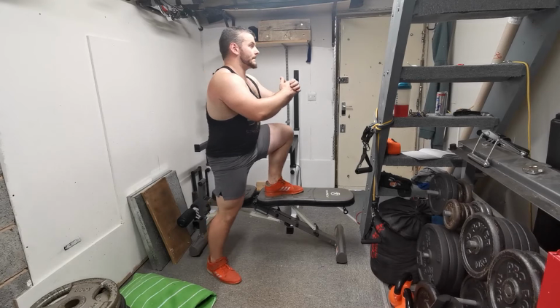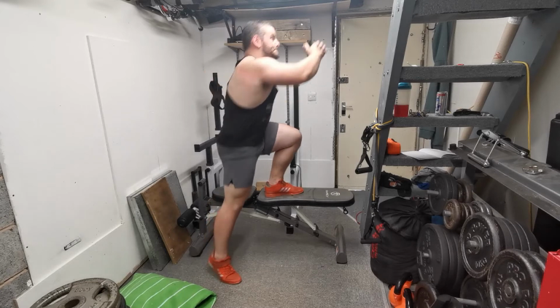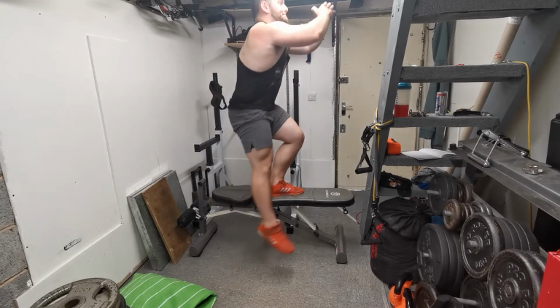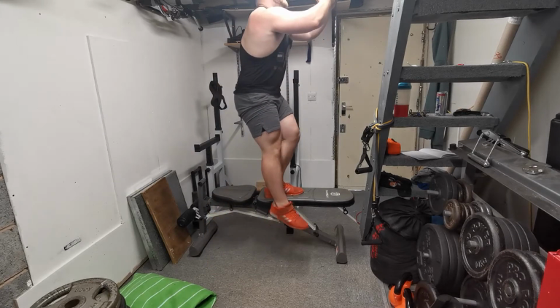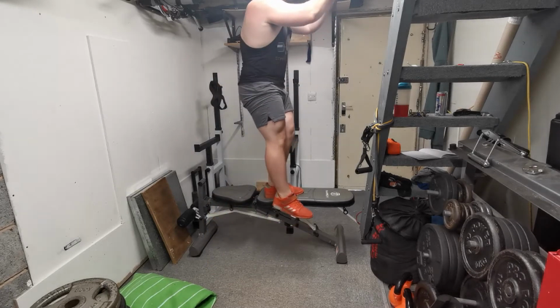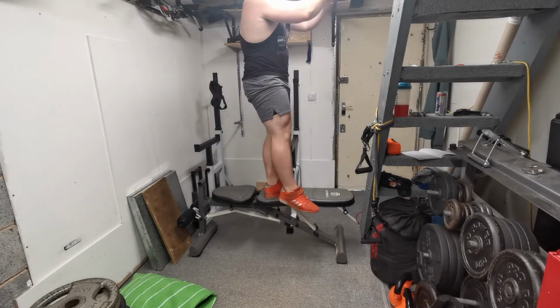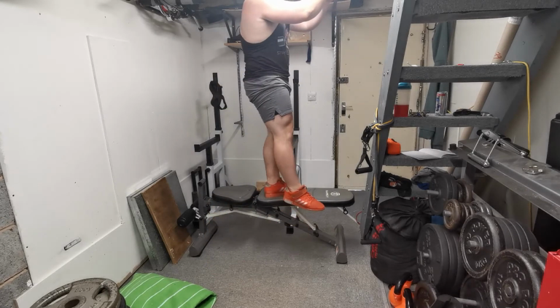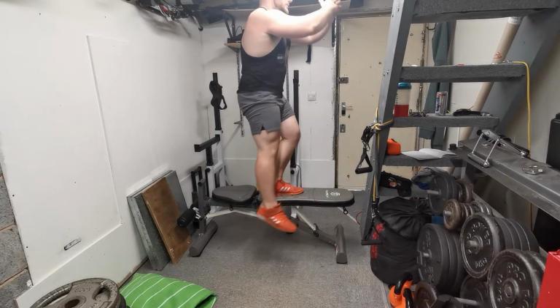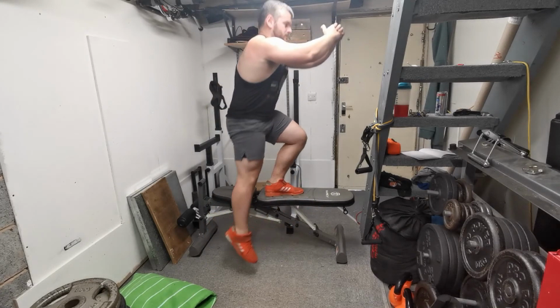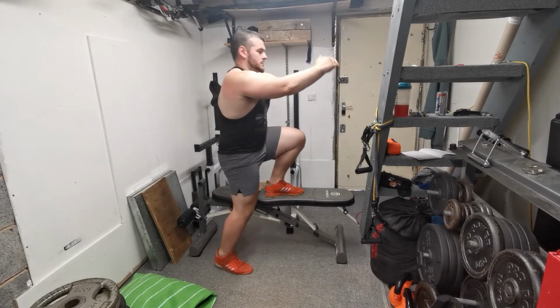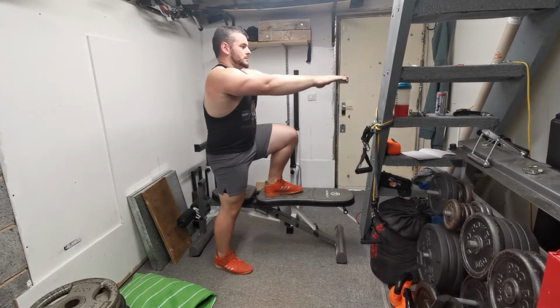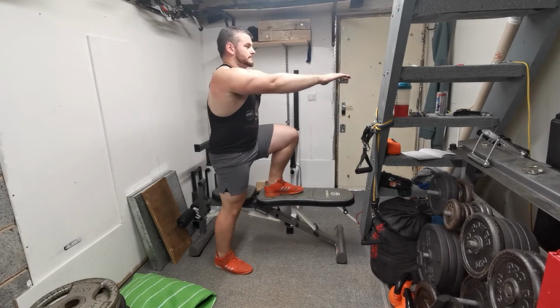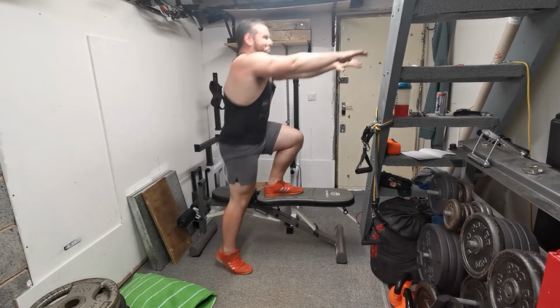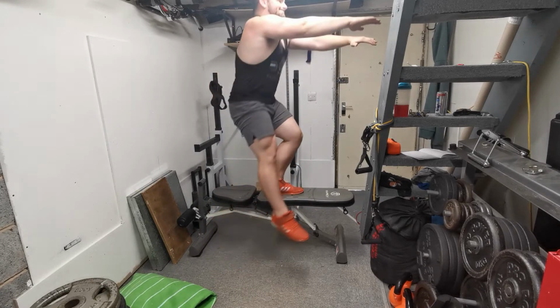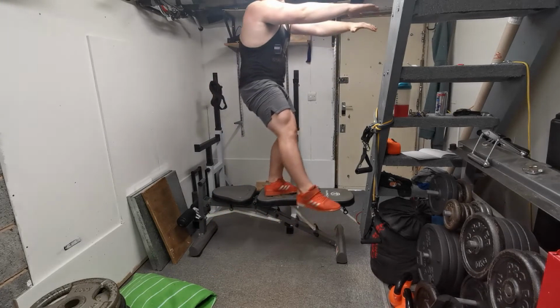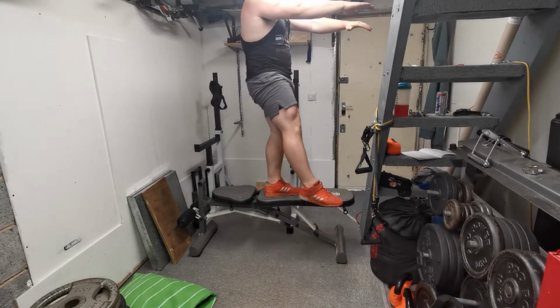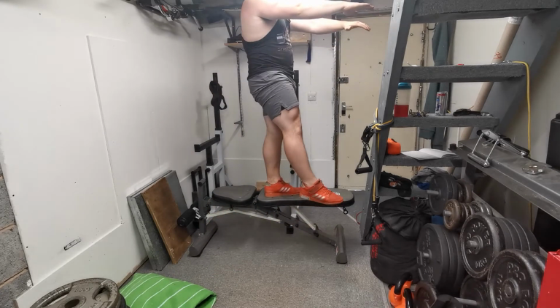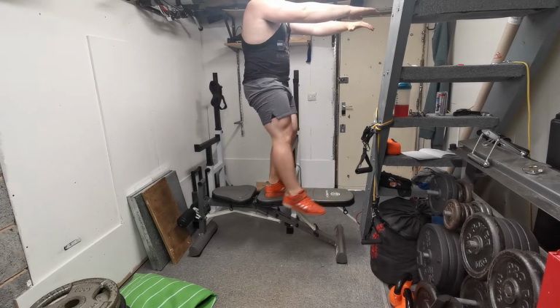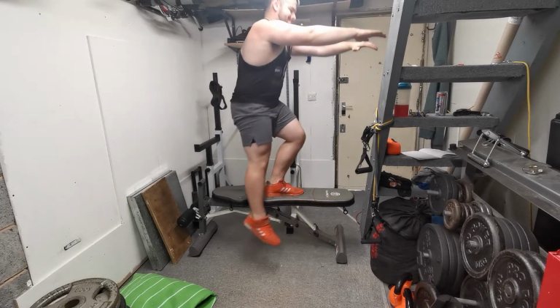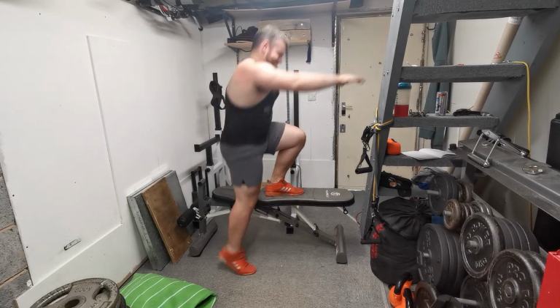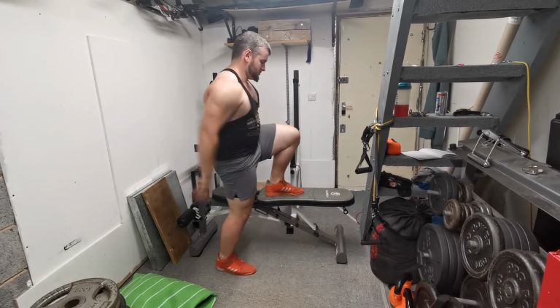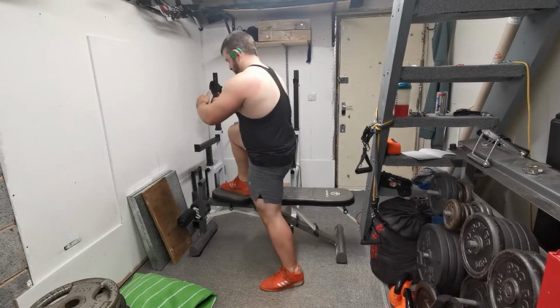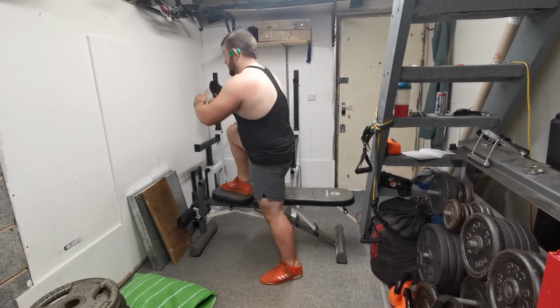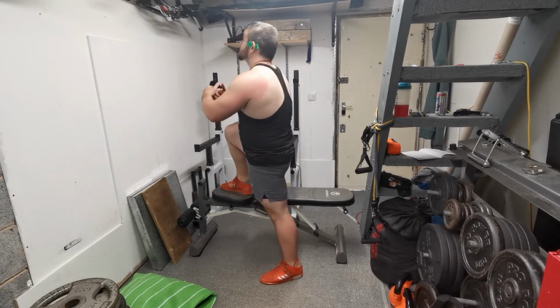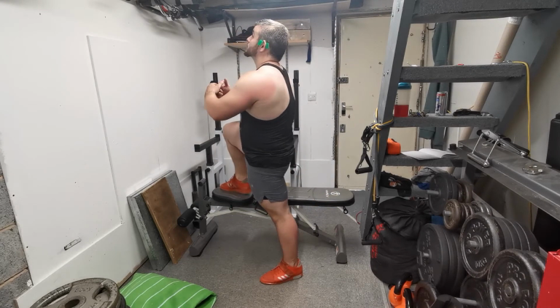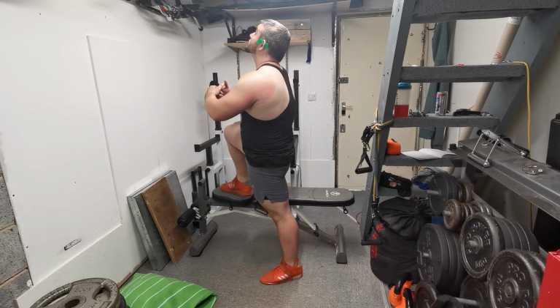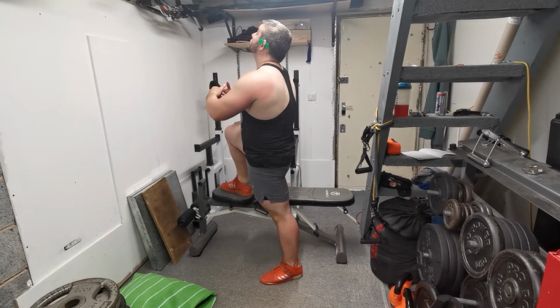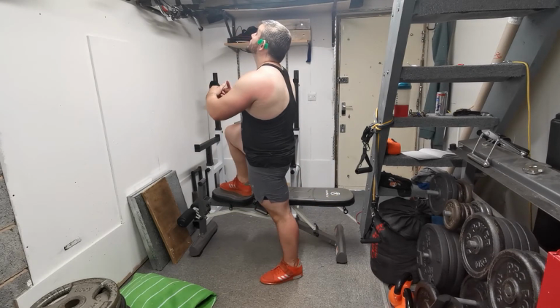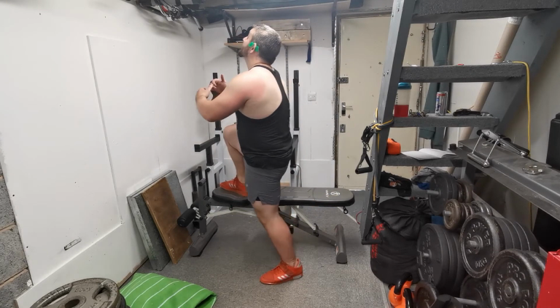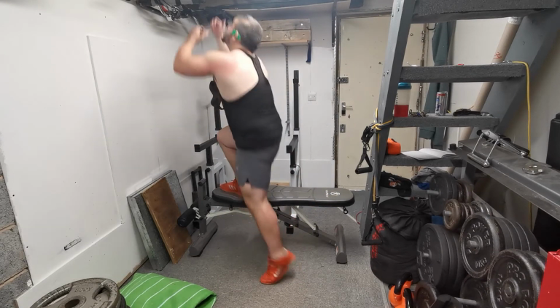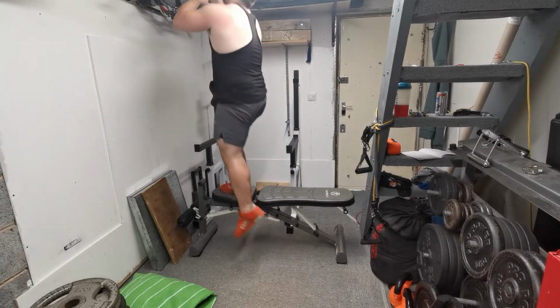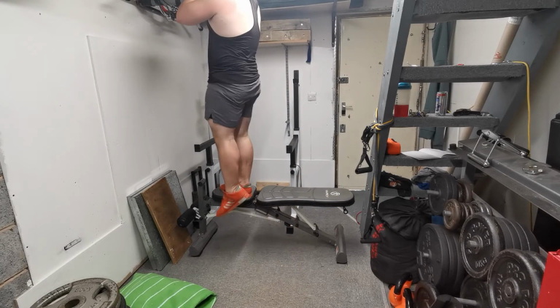Try to maximize the moment arm at the hip: drive through your heel and push the knee down towards the ground, and you'll feel that hamstring-glute tie-in activate a little bit more.